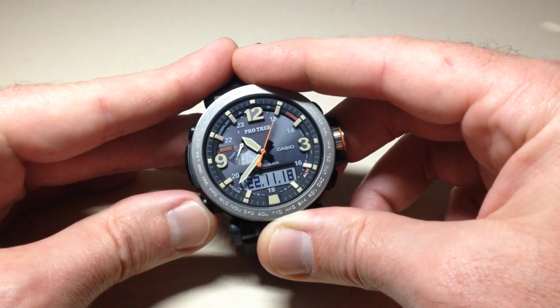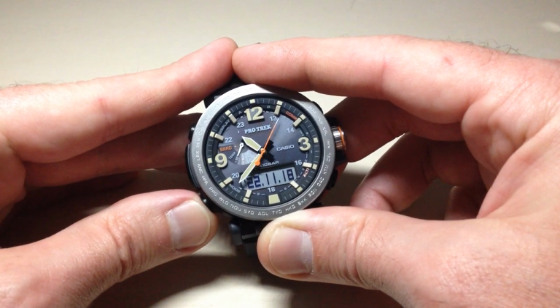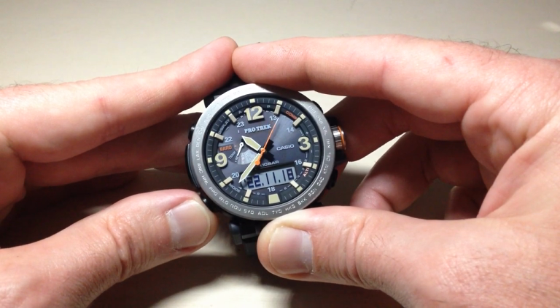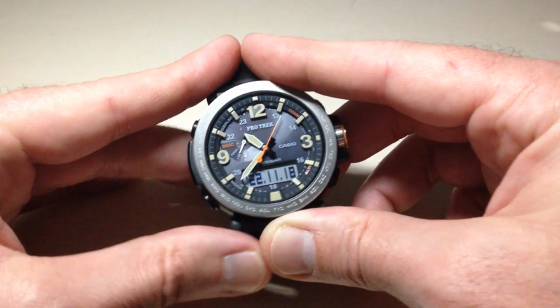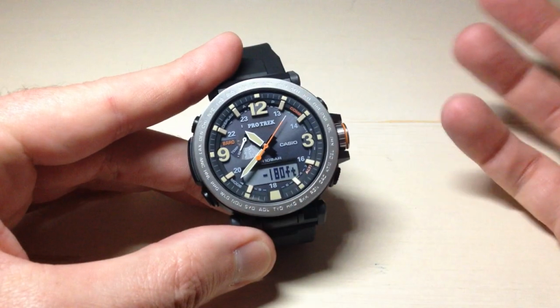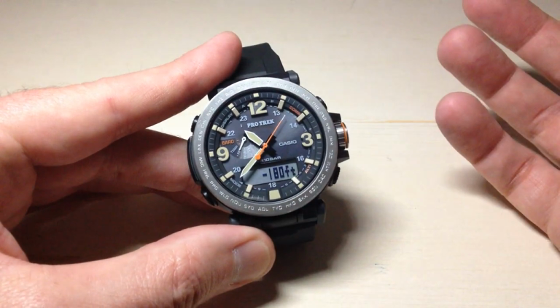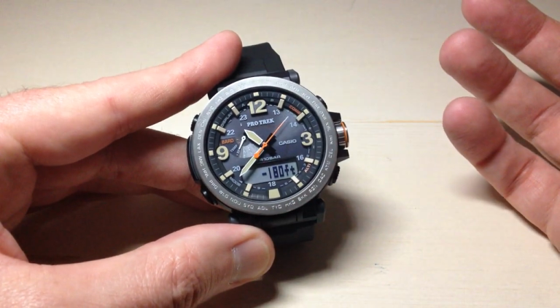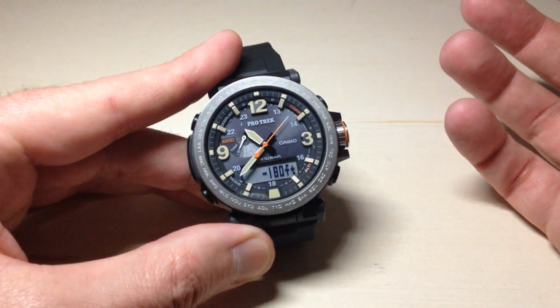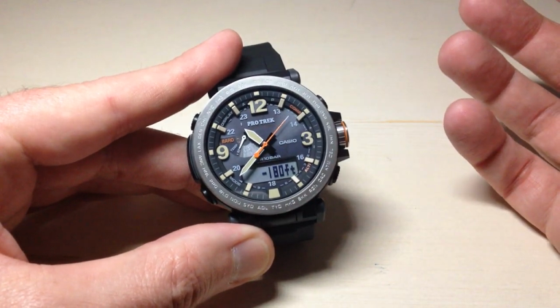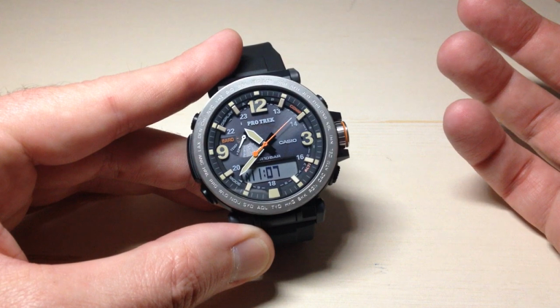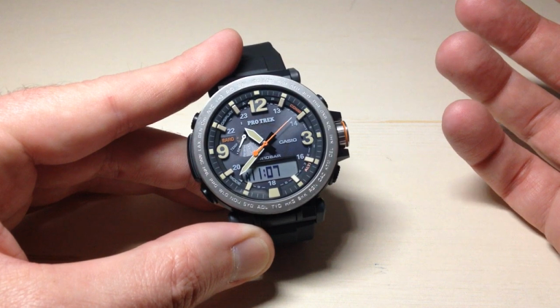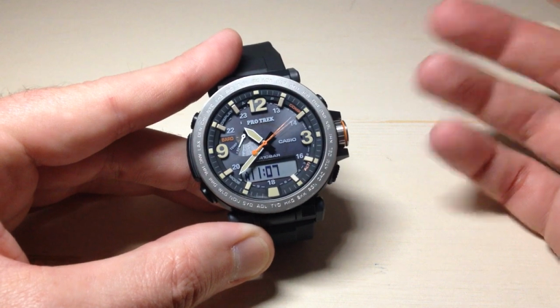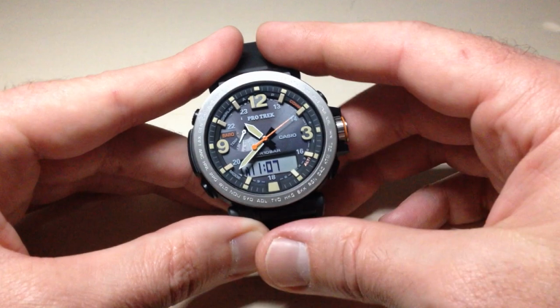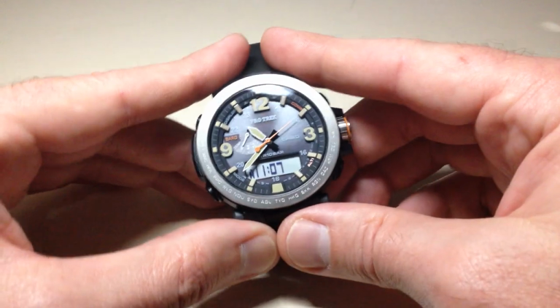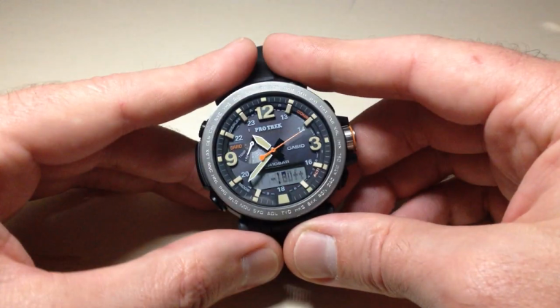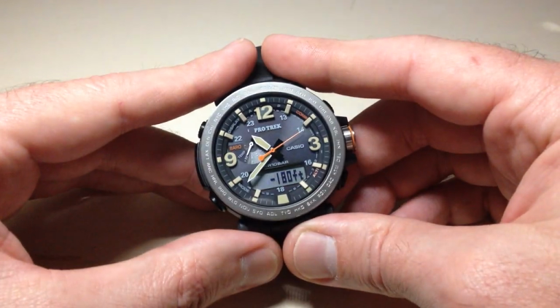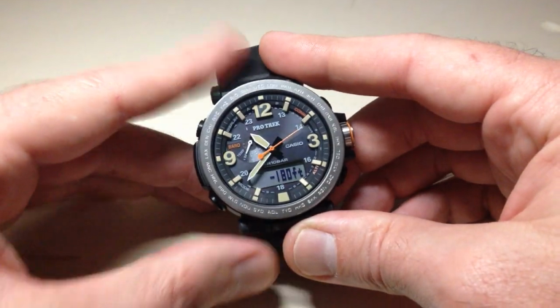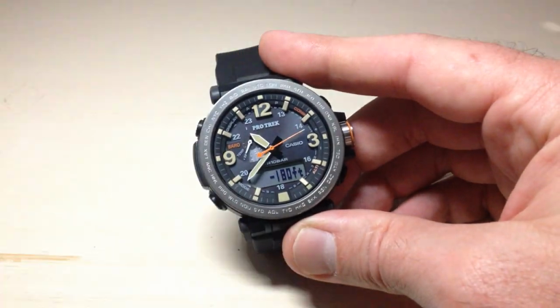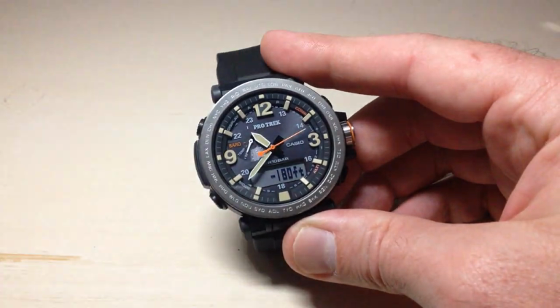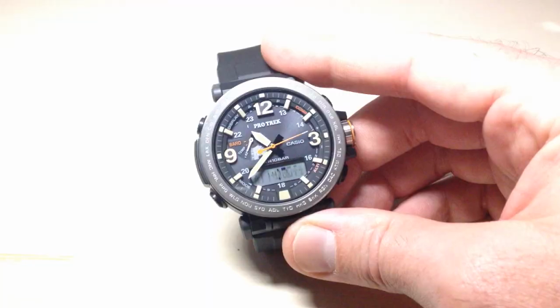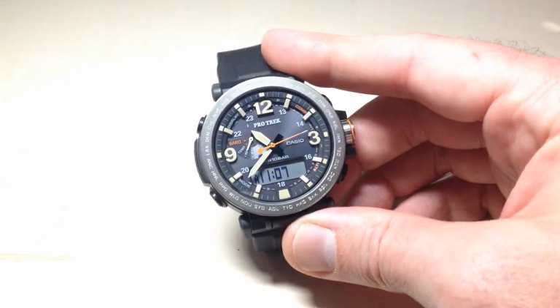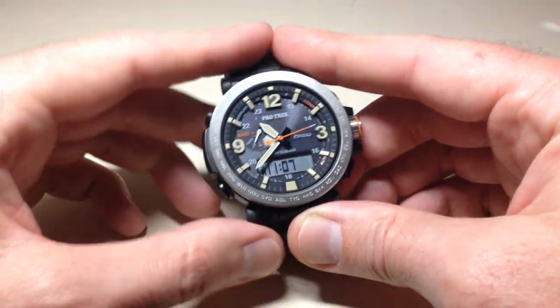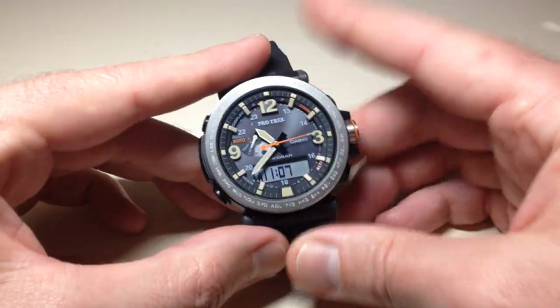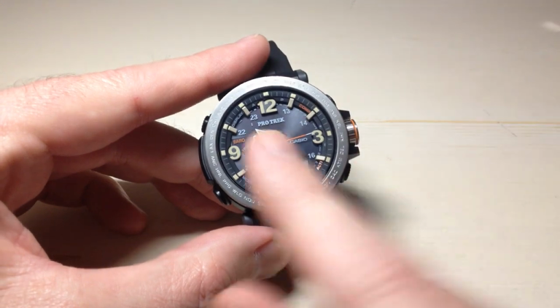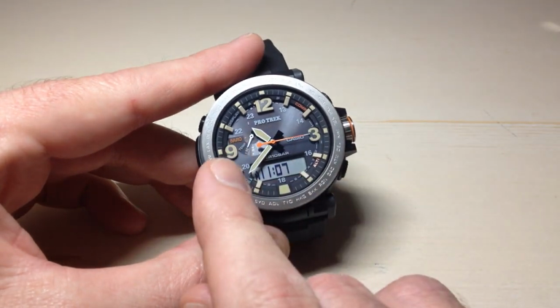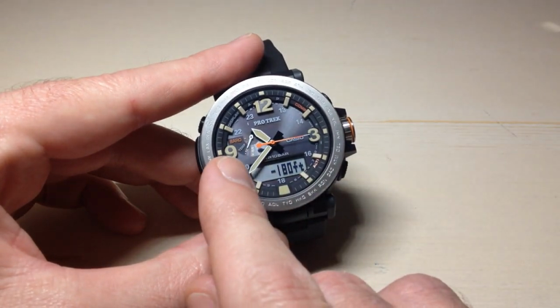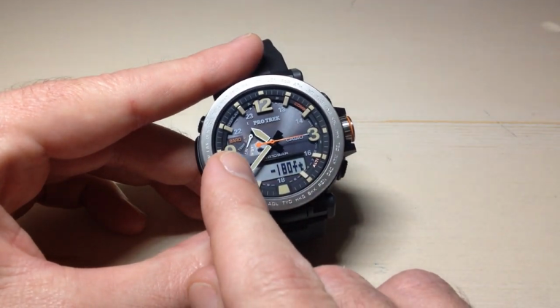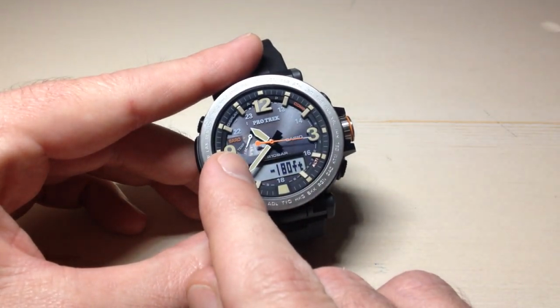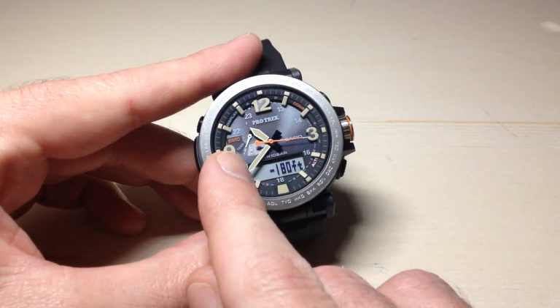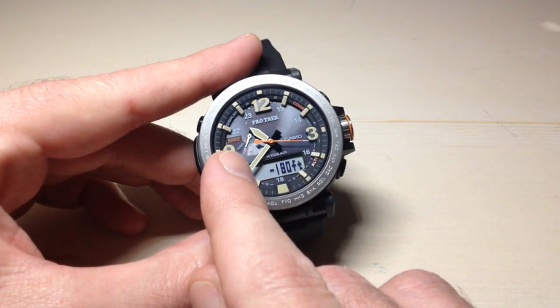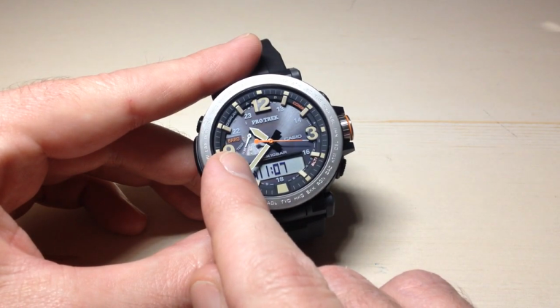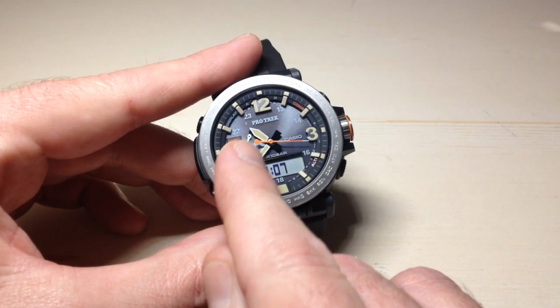There are some people that find it annoying, and I'm going to show you how you can turn this off if you want to. The first thing we have to do is make sure that we are in the timekeeping mode on this watch.